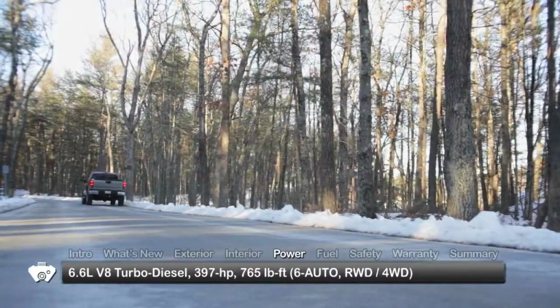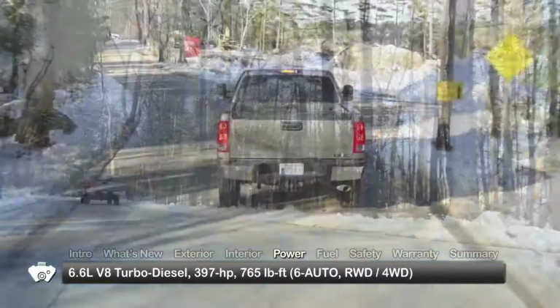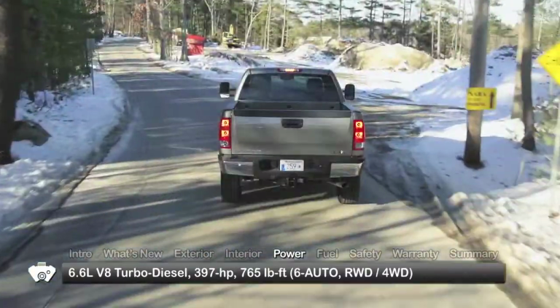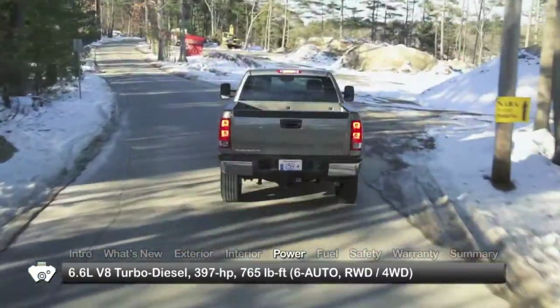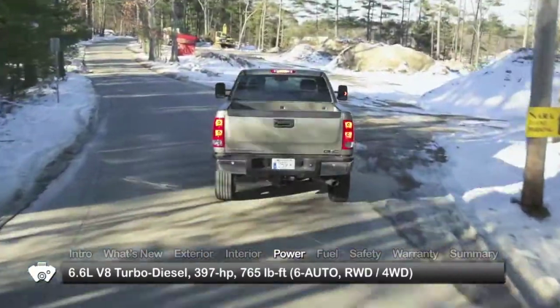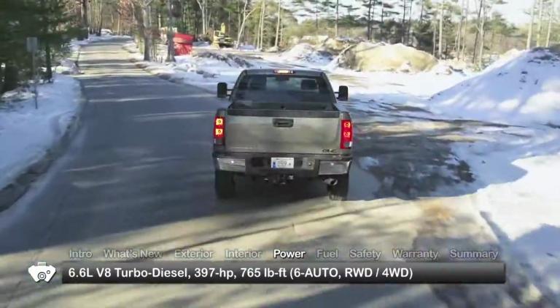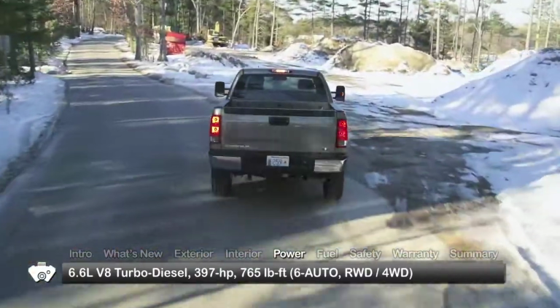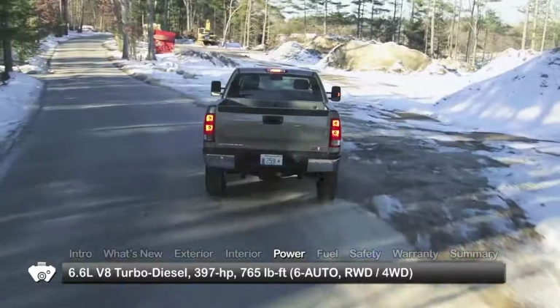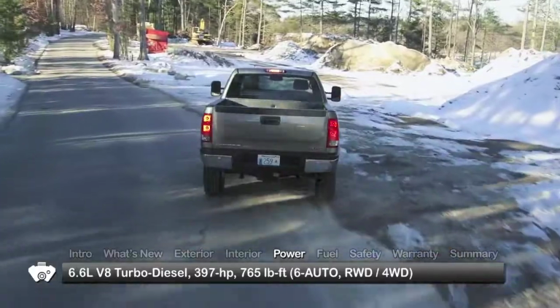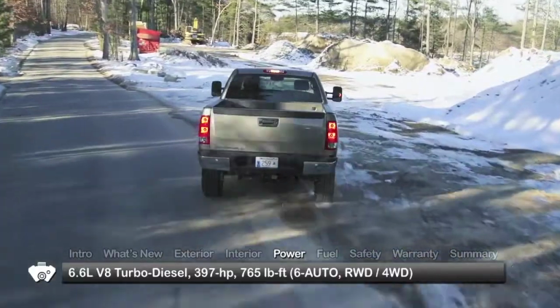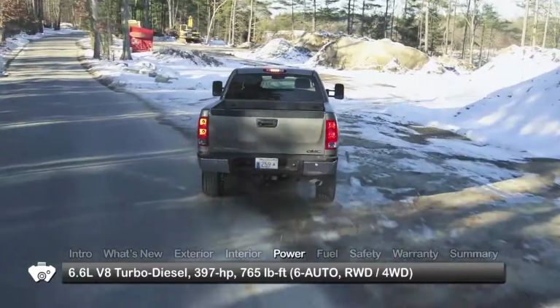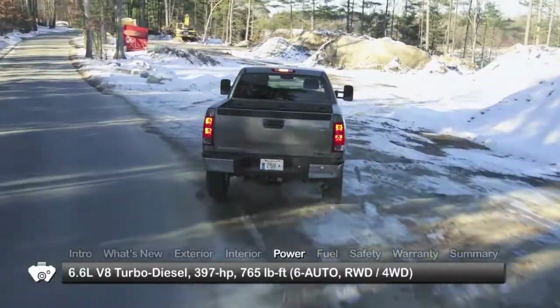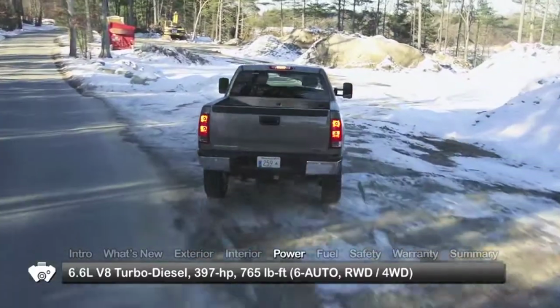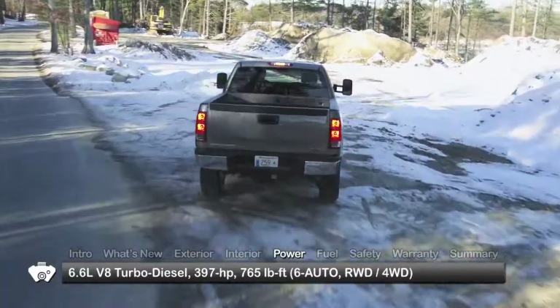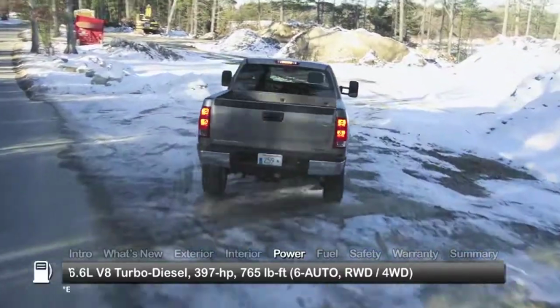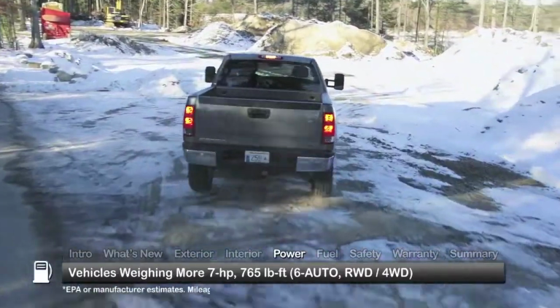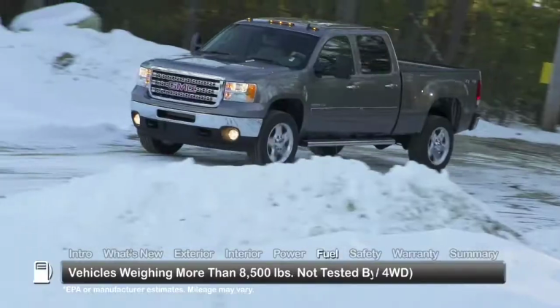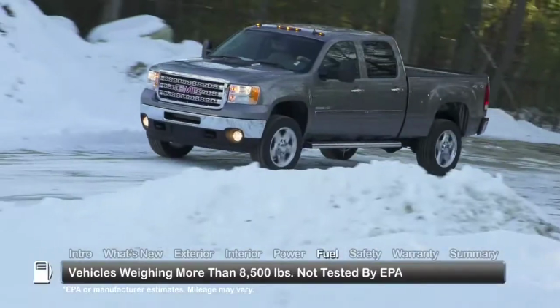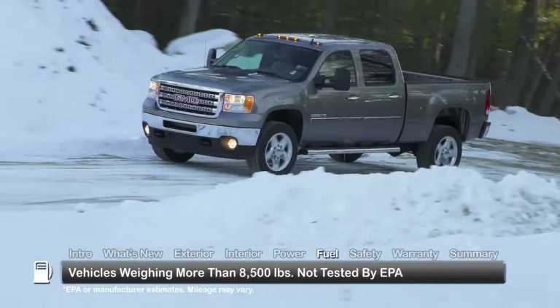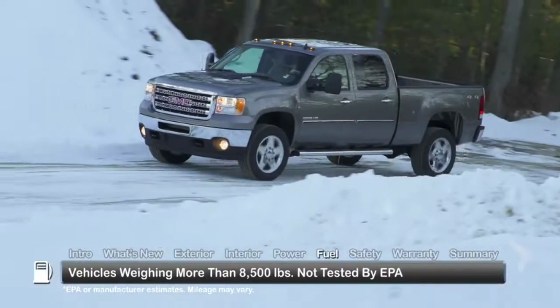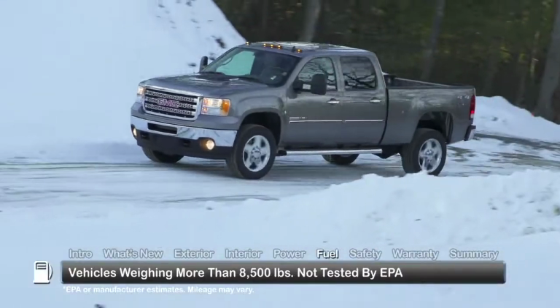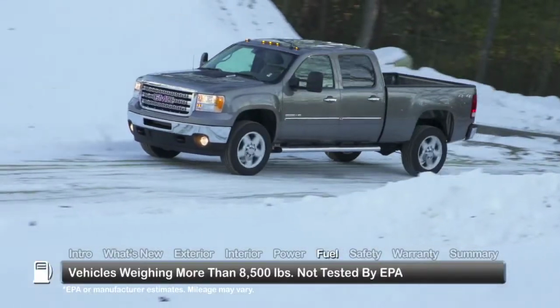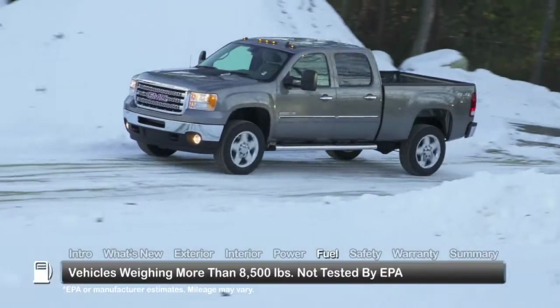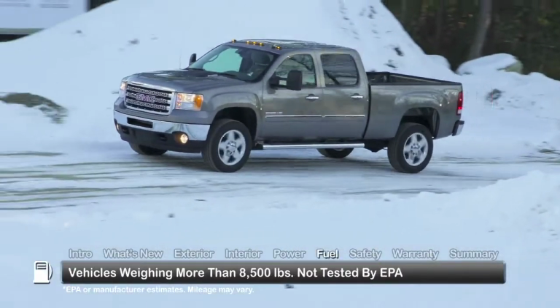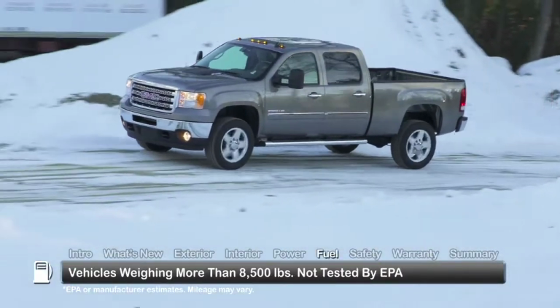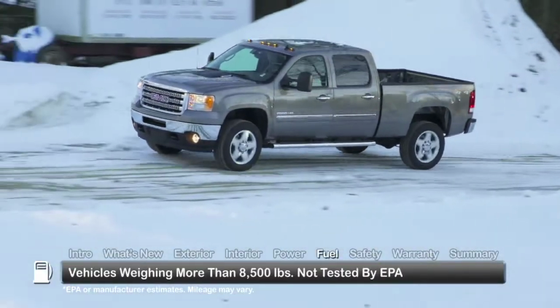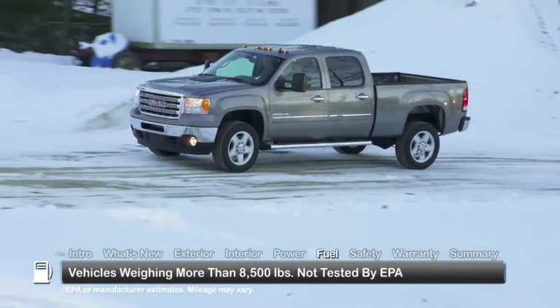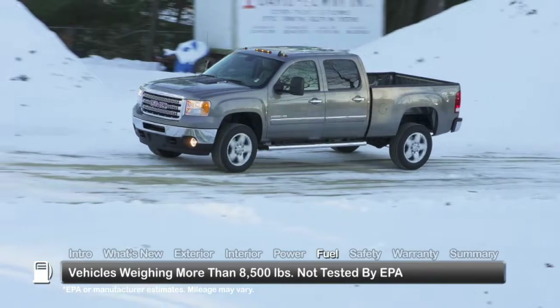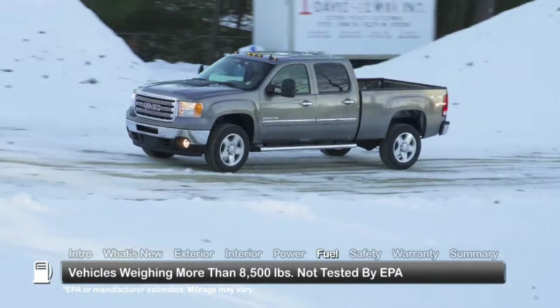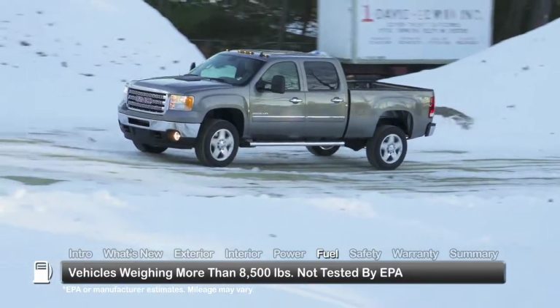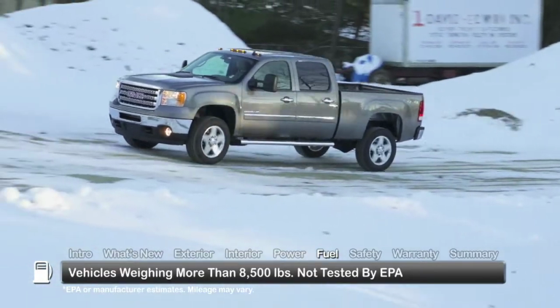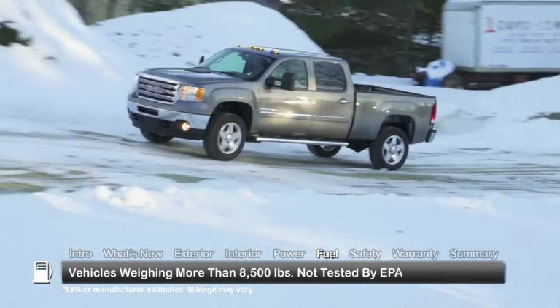All models are available with either rear-wheel drive or four-wheel drive. The EPA does not issue fuel economy estimates for trucks weighing more than 8,500 pounds.